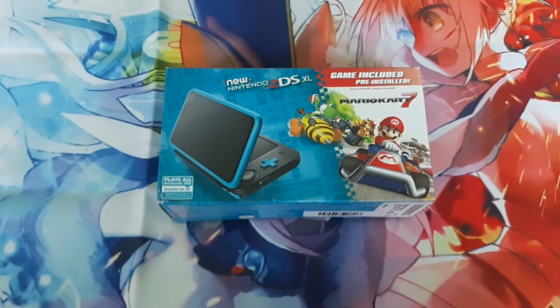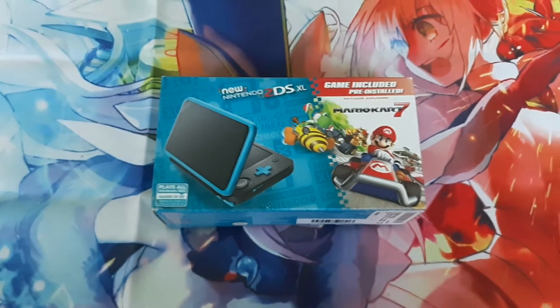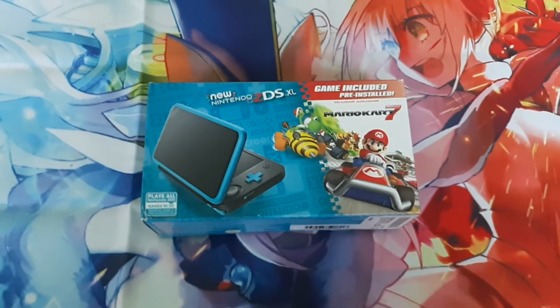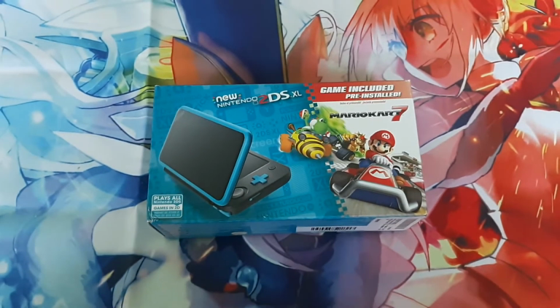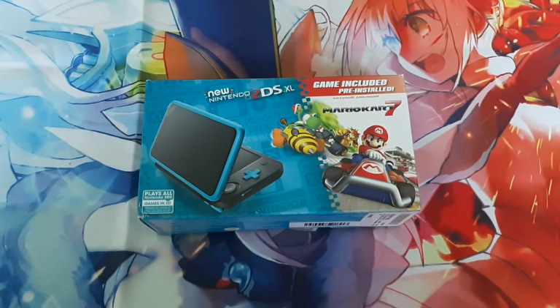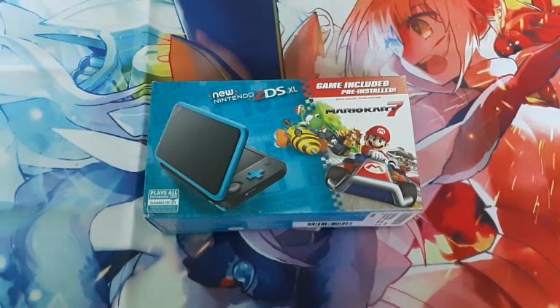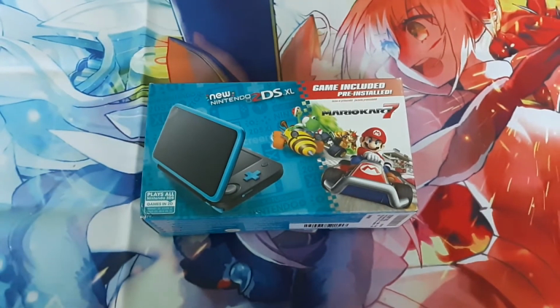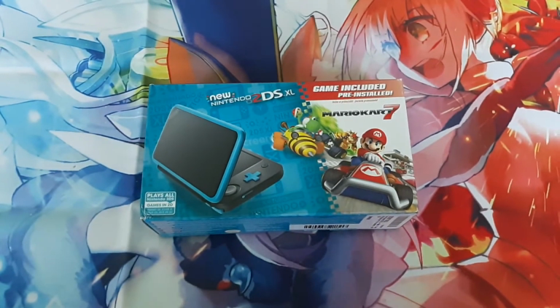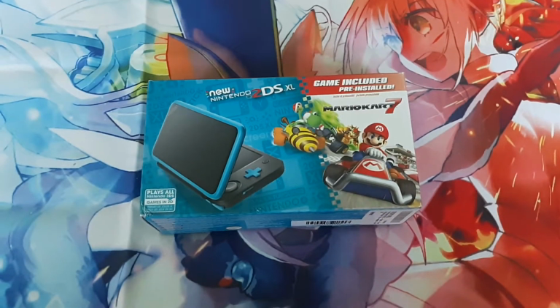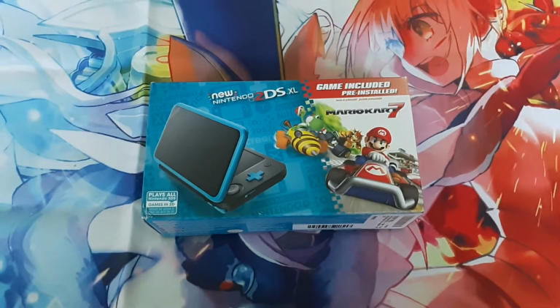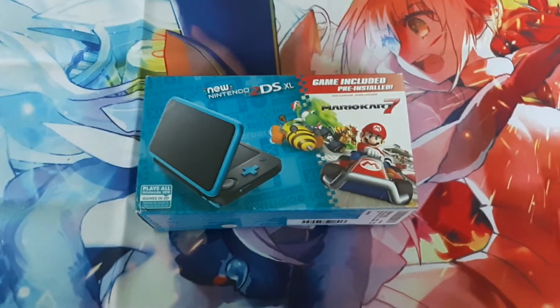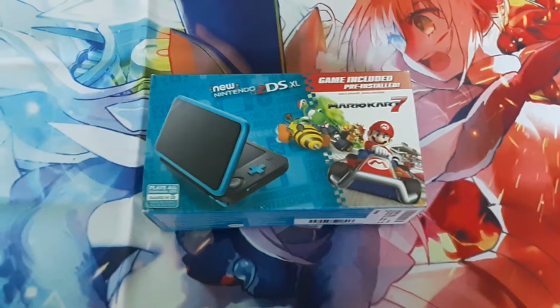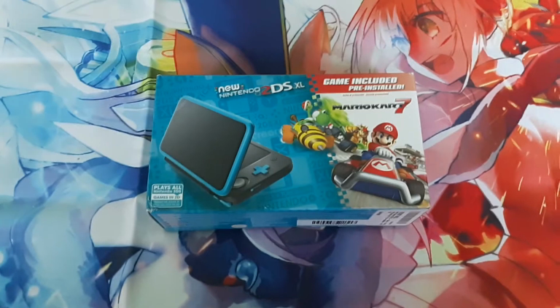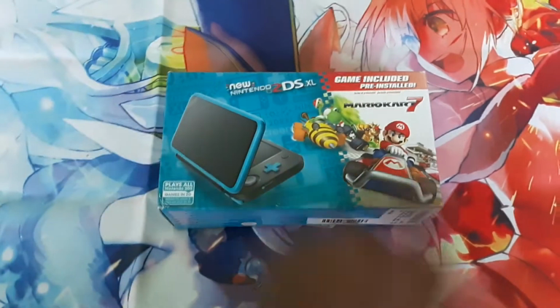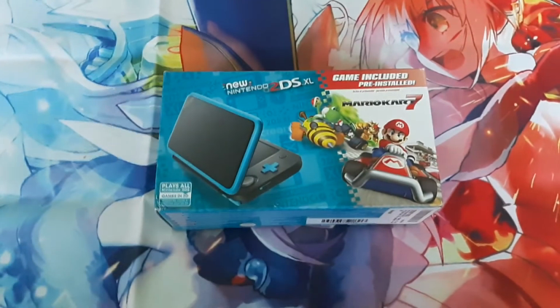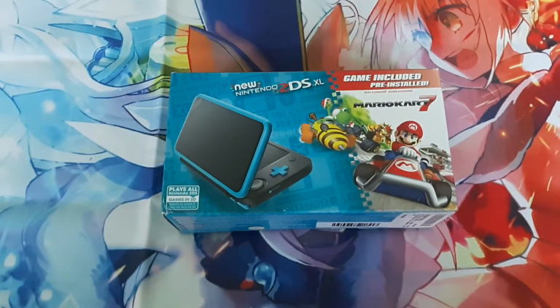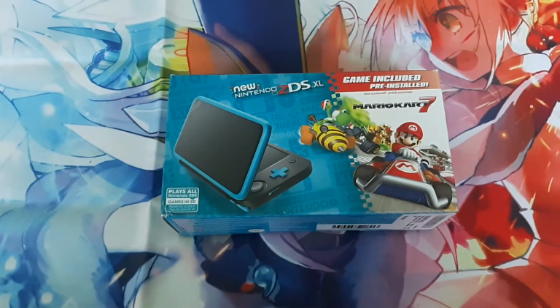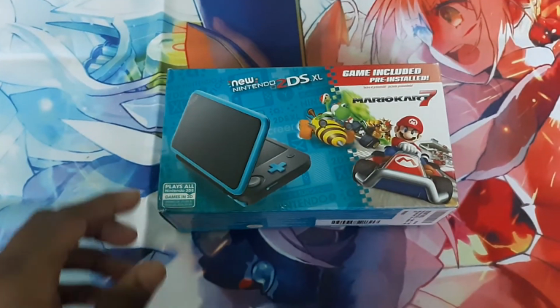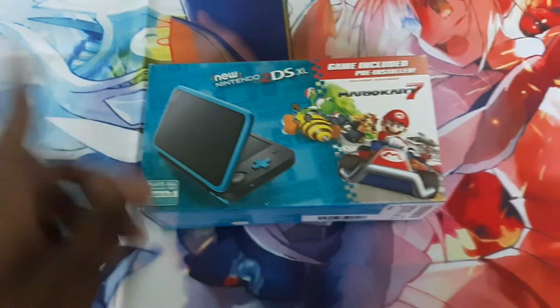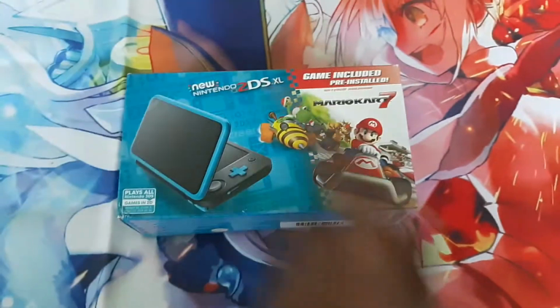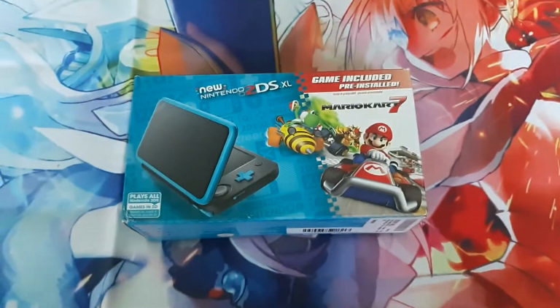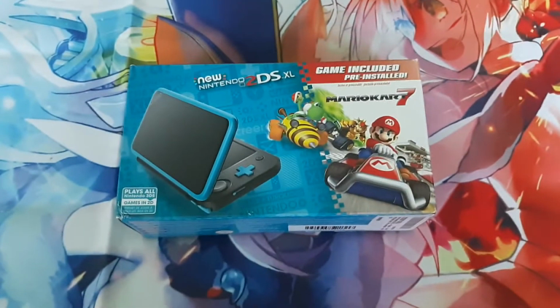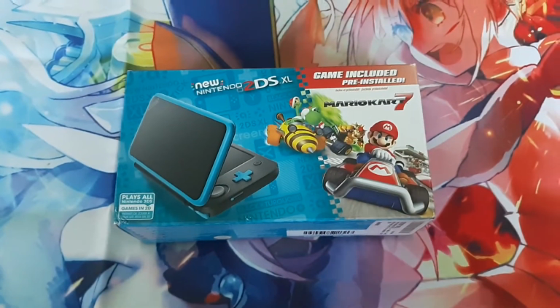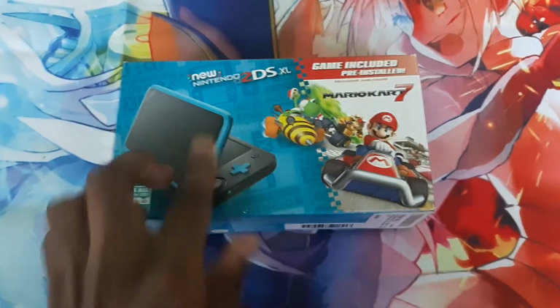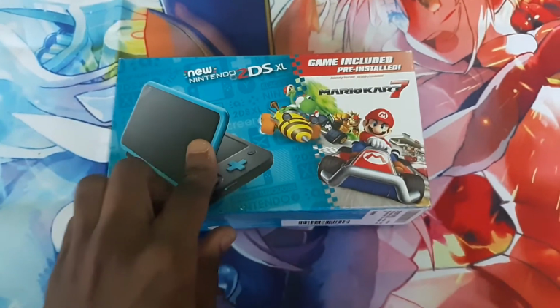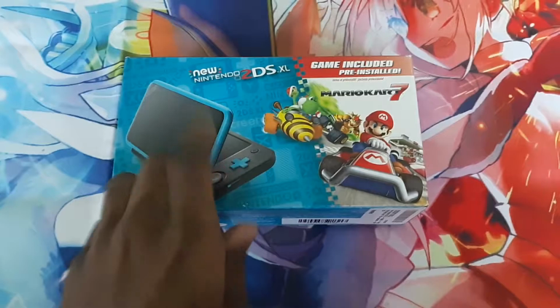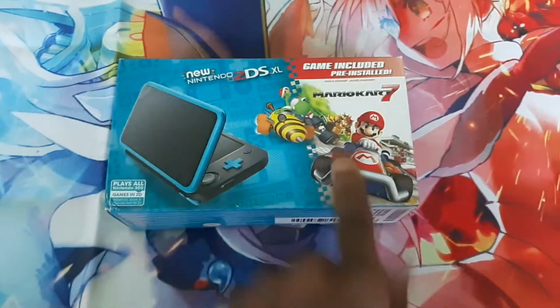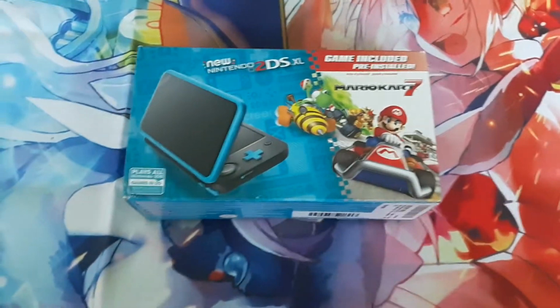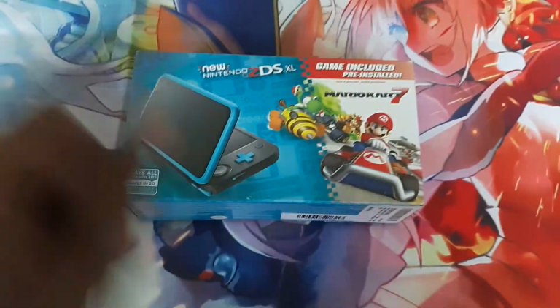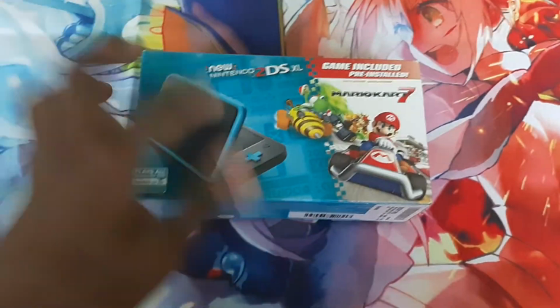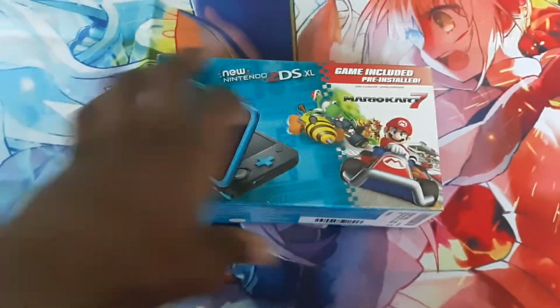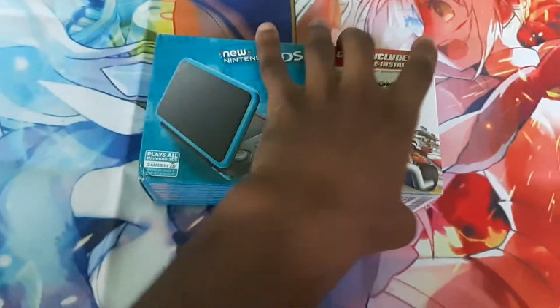Welcome everybody, TeemoGH here, and I'm doing an unboxing for the new Nintendo 2DS XL. It comes bundled with Mario Kart 7. It's not the physical copy, it is a digital copy.